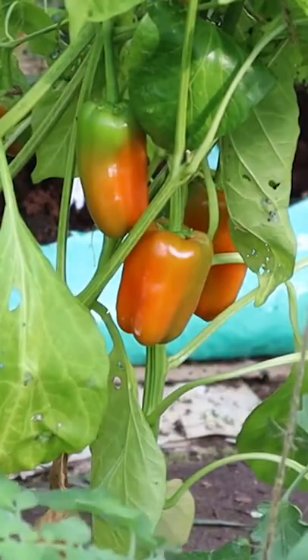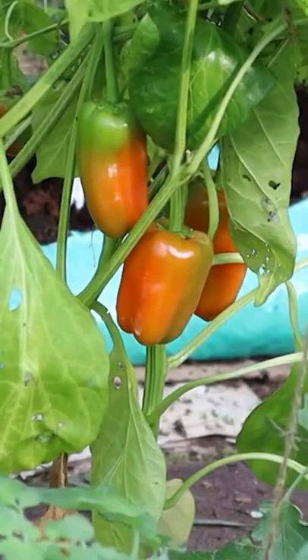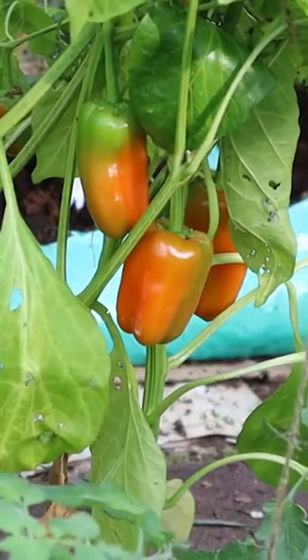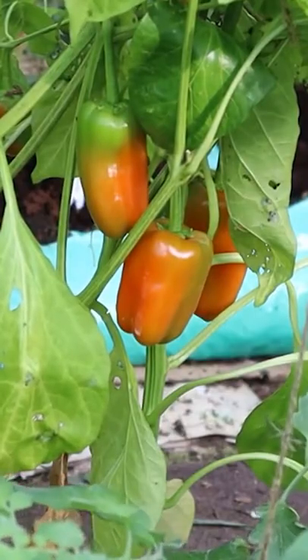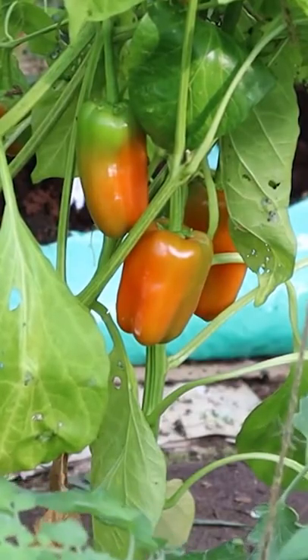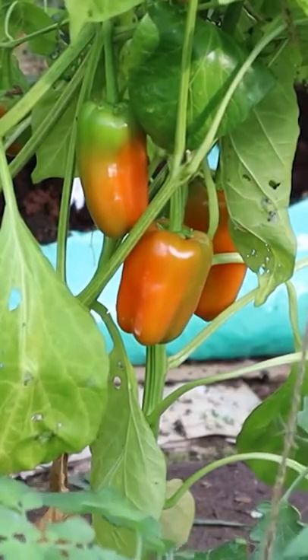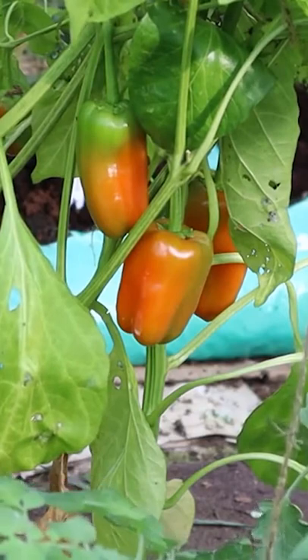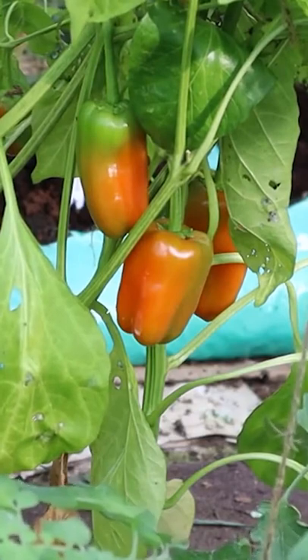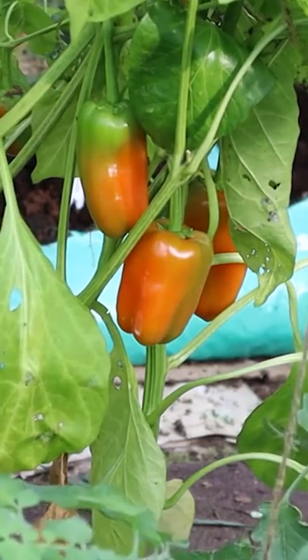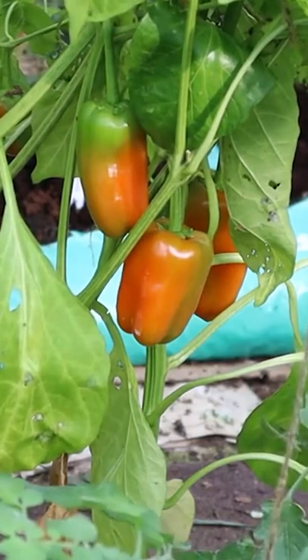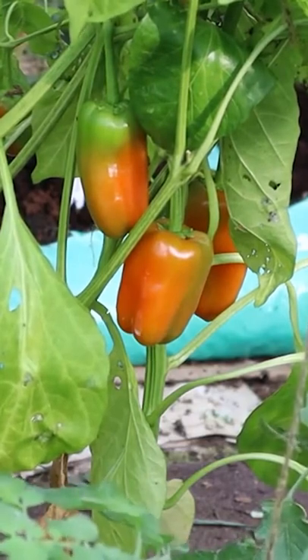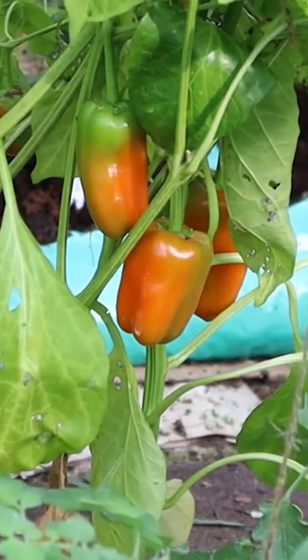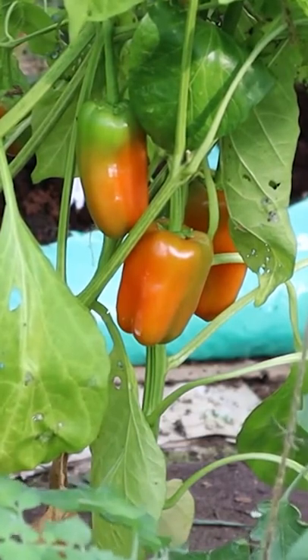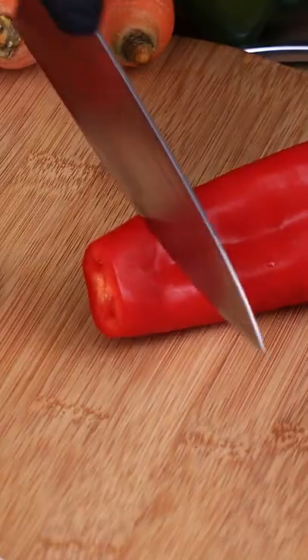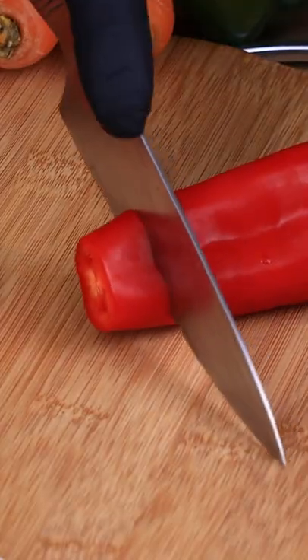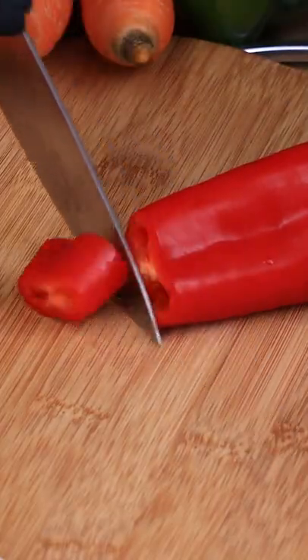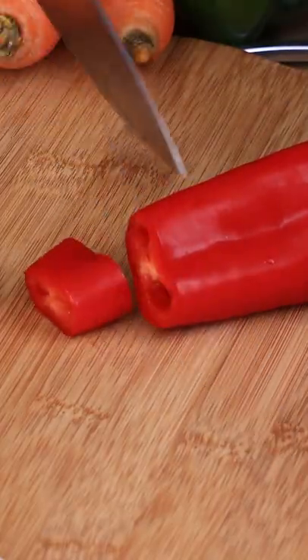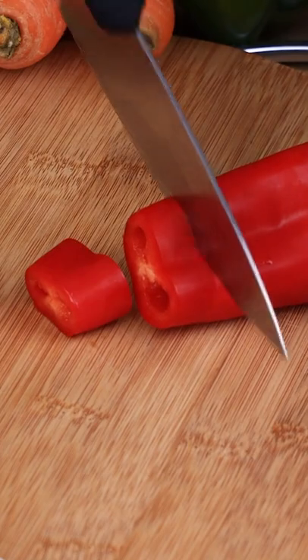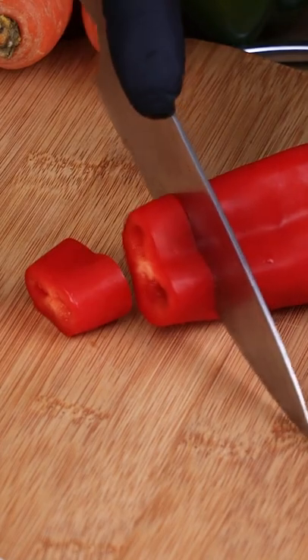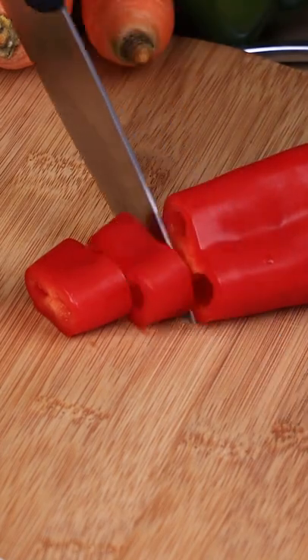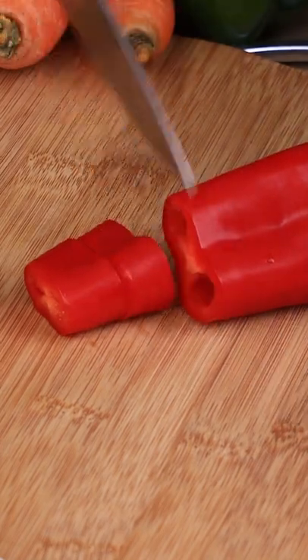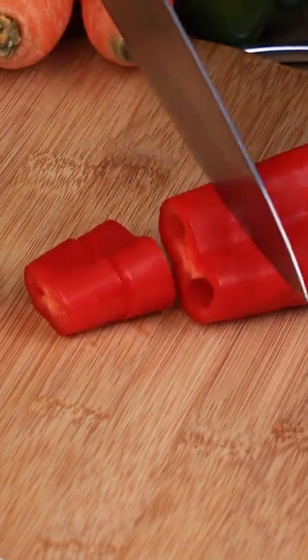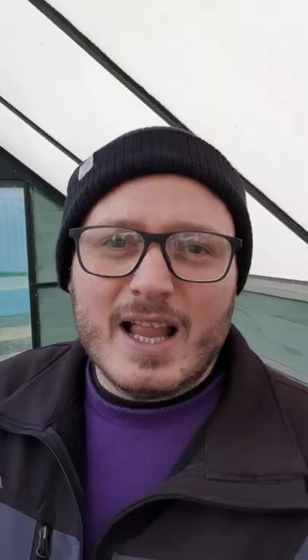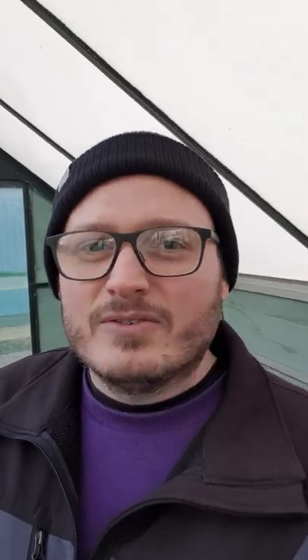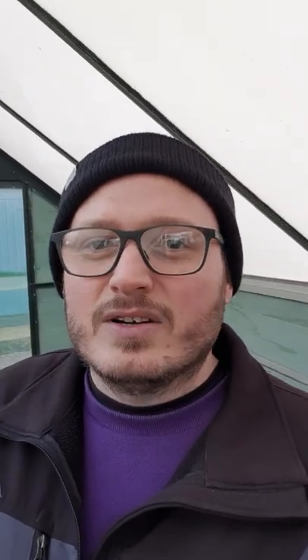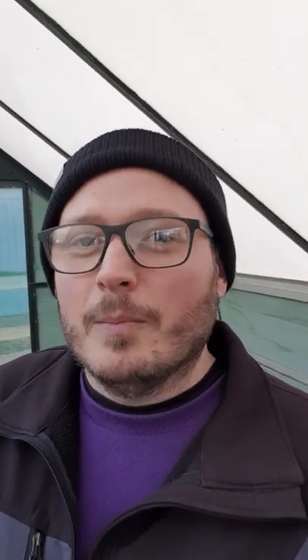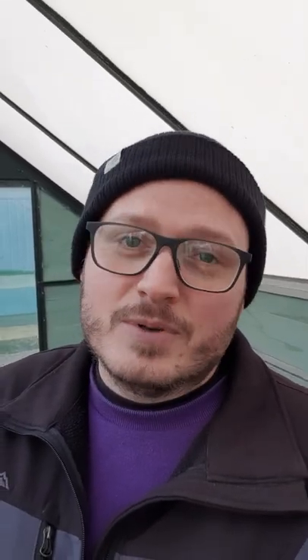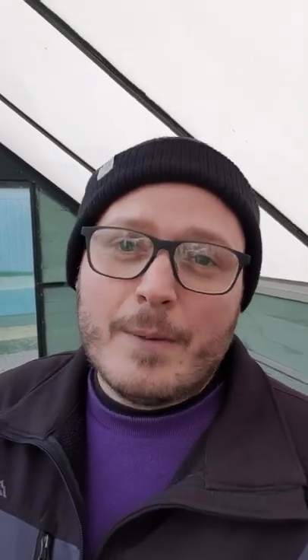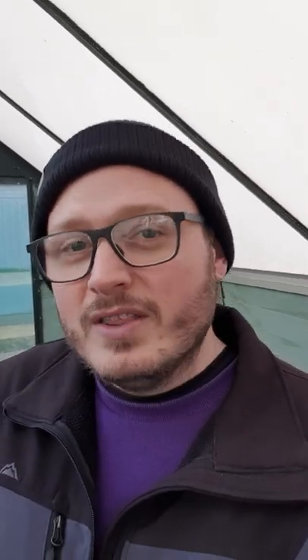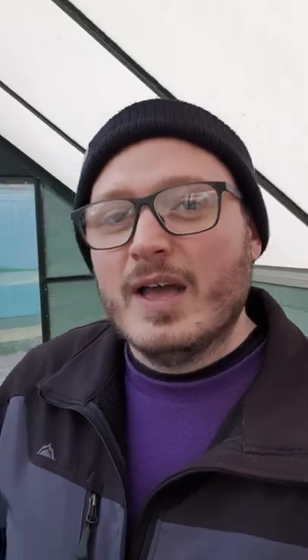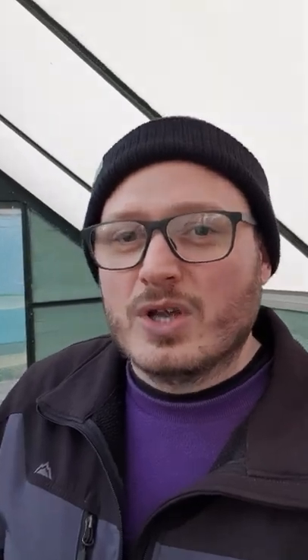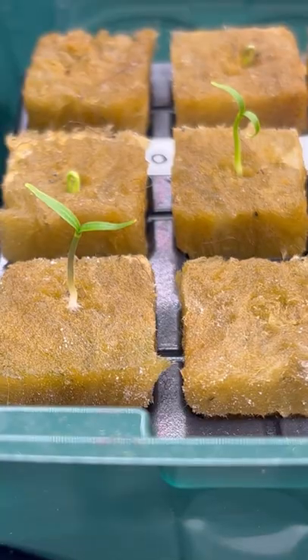The fruit of the pepper plant is technically a berry, with a variety of different sizes, colours, shapes, and spicinesses. Small varieties often used for the heat are usually known as chilli peppers or chillies, and the larger mild varieties are often called bell peppers, sweet peppers, or in the UK we just call them peppers.